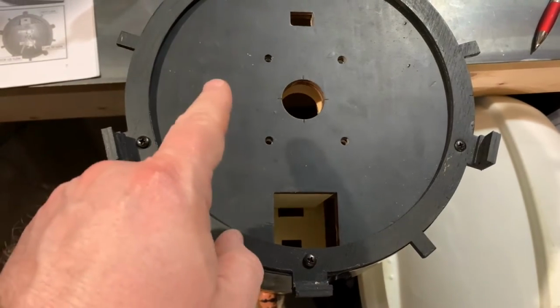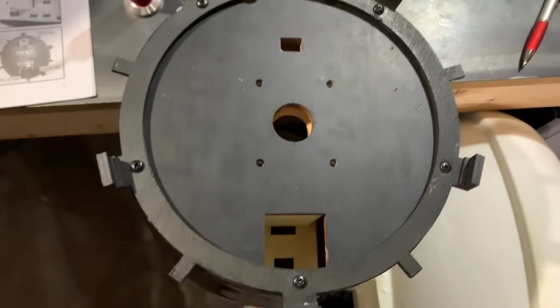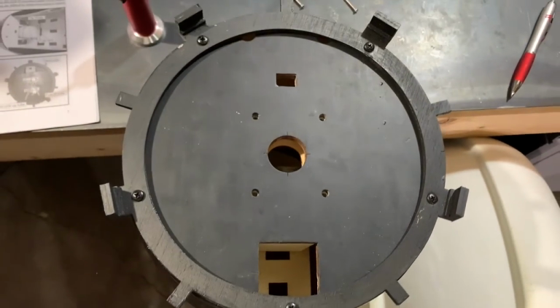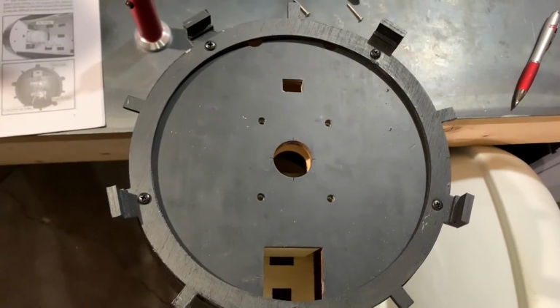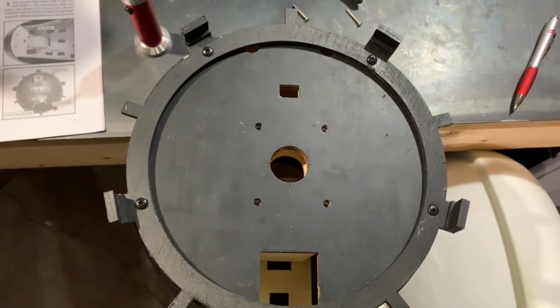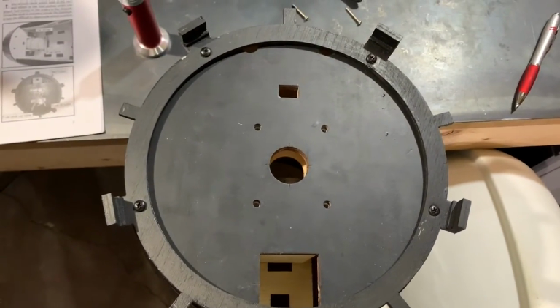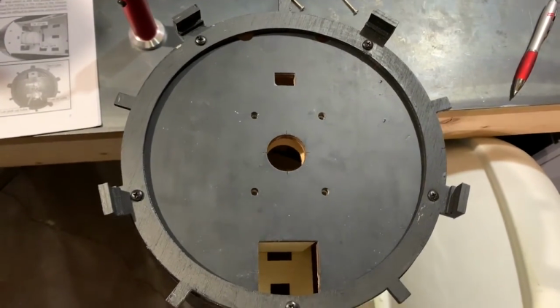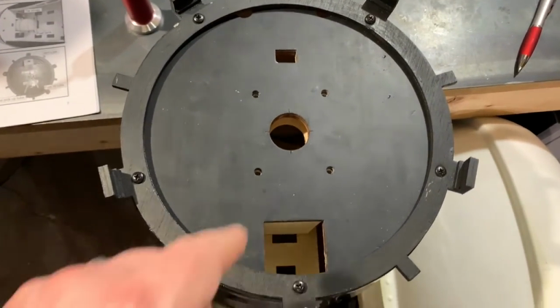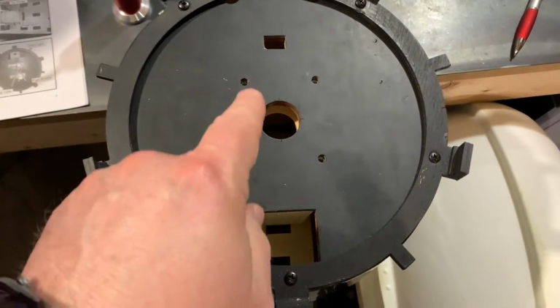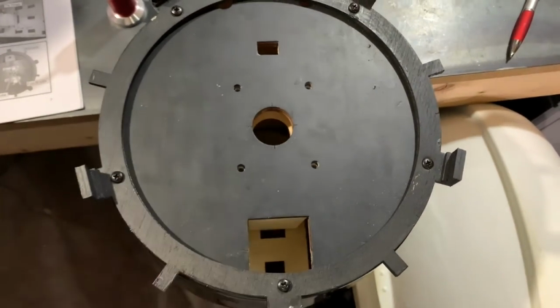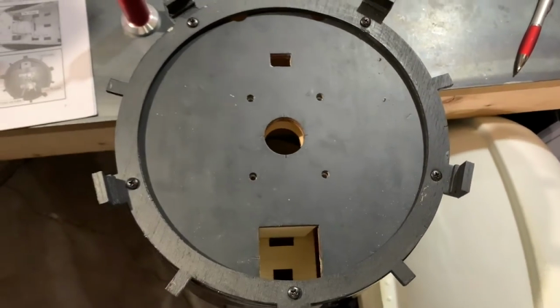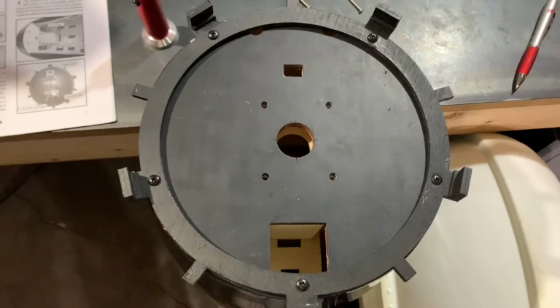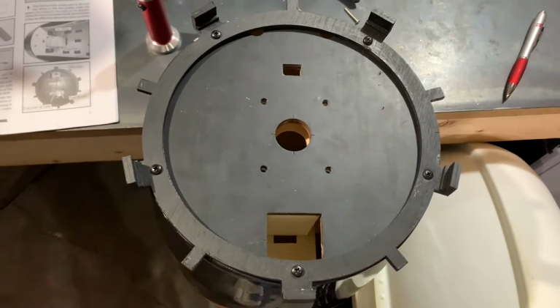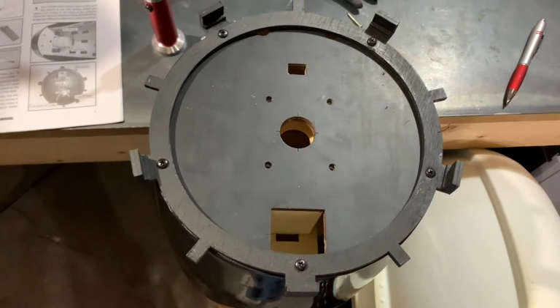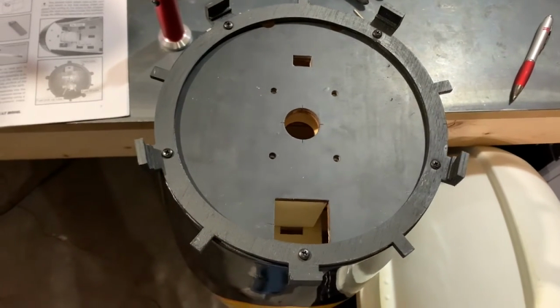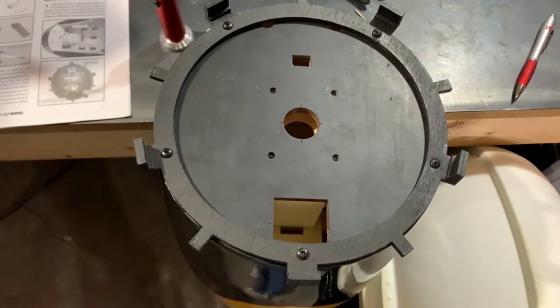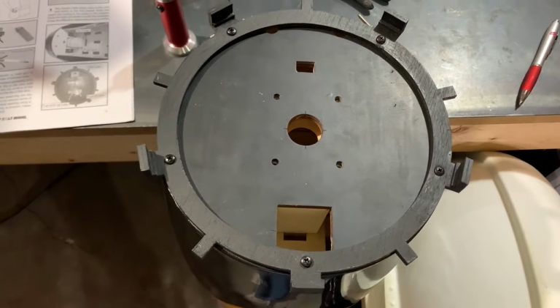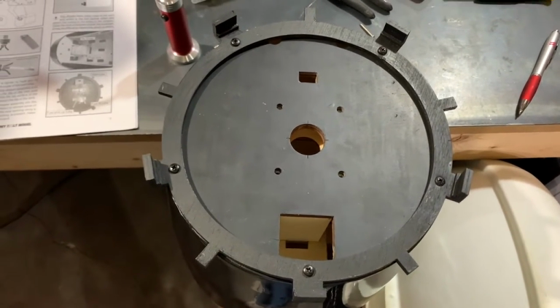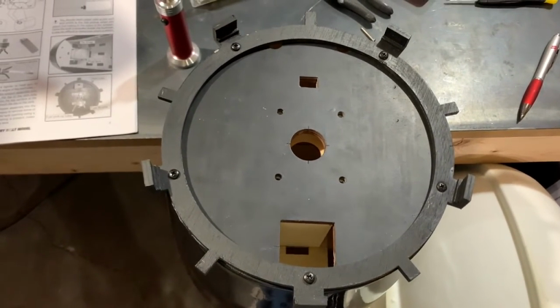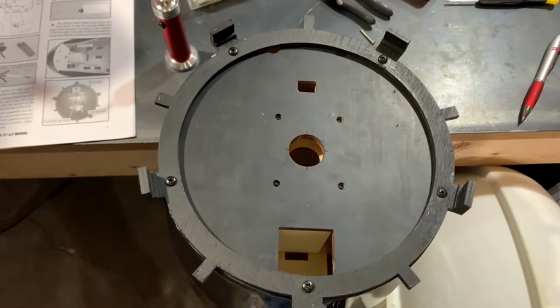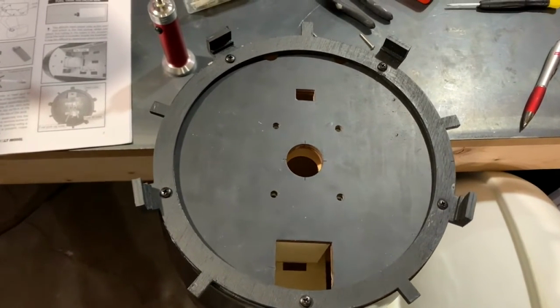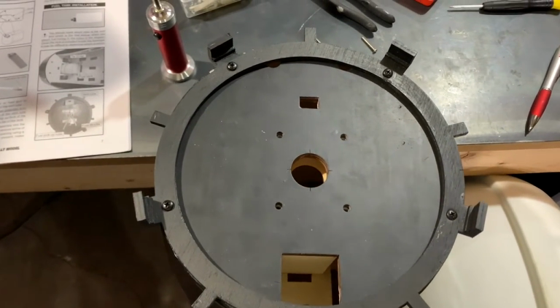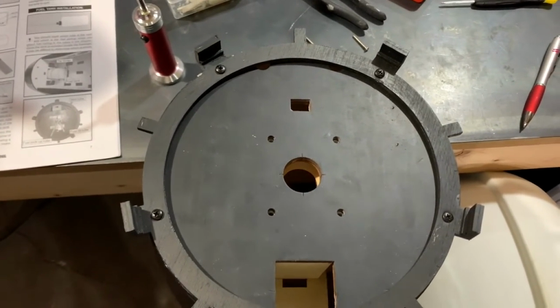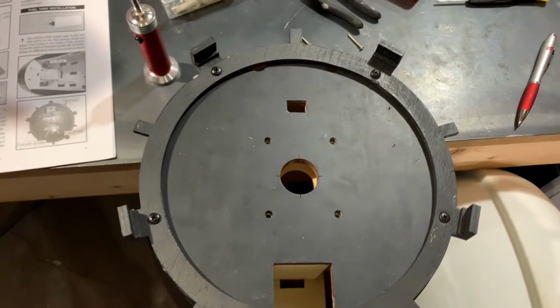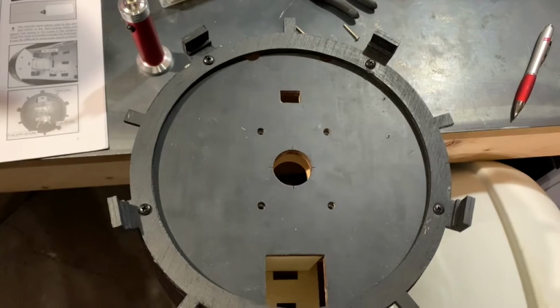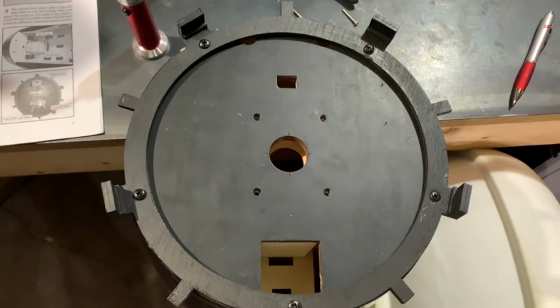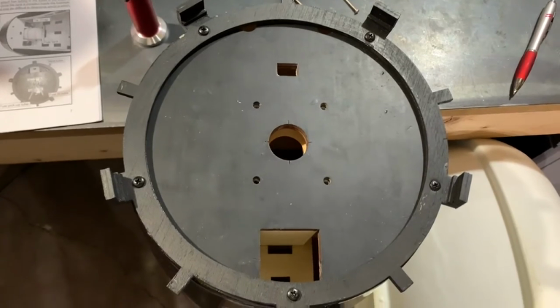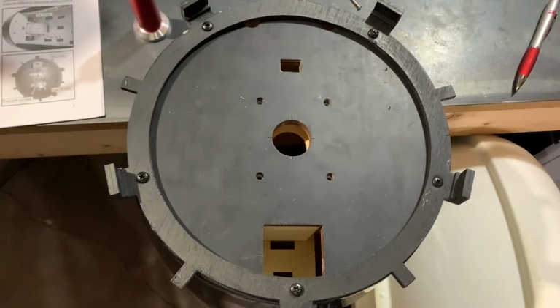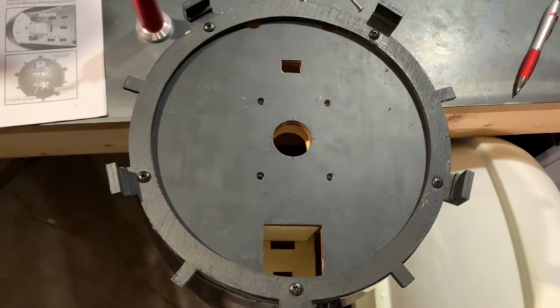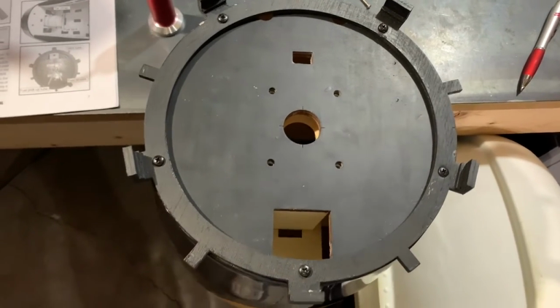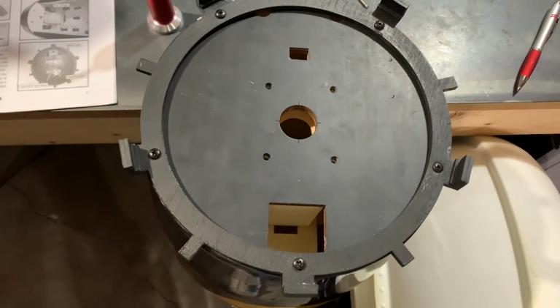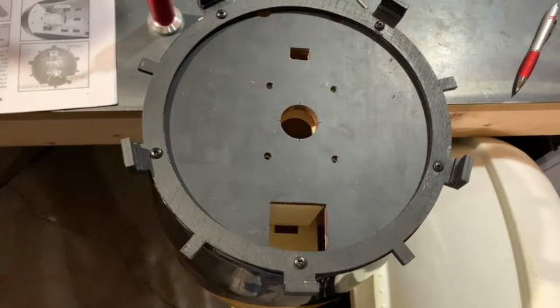Next we're going to mount our electric motor. We'll be using the Great Planes Rimfire 120-size motor.